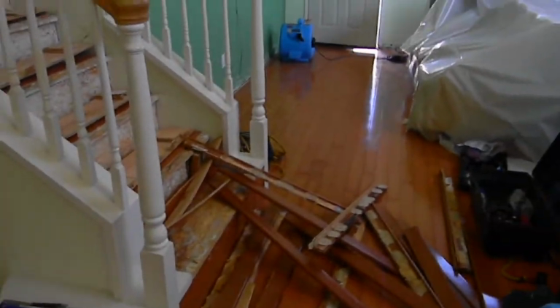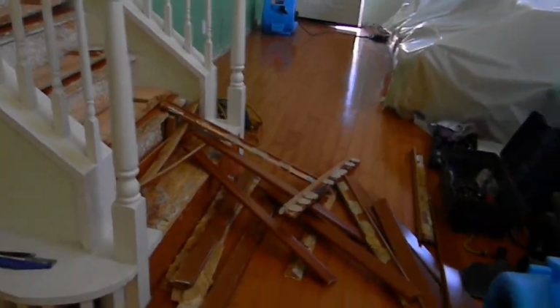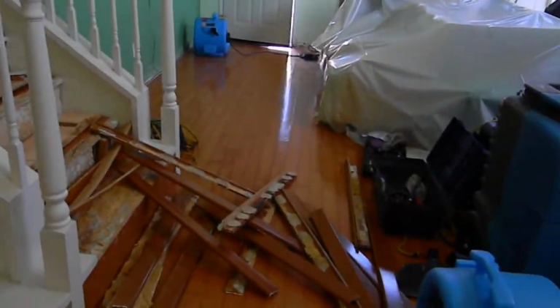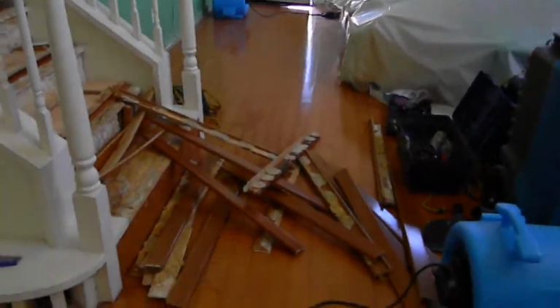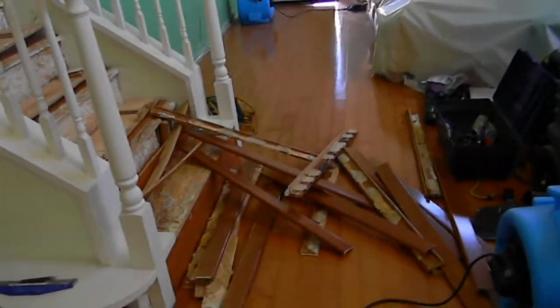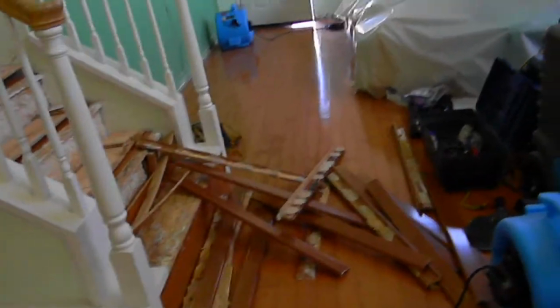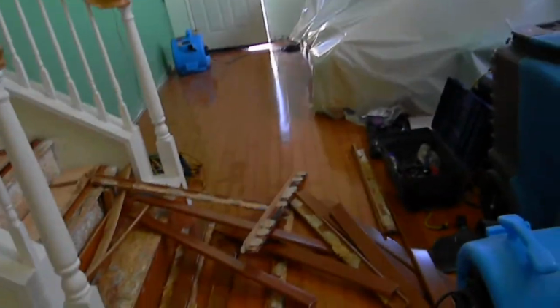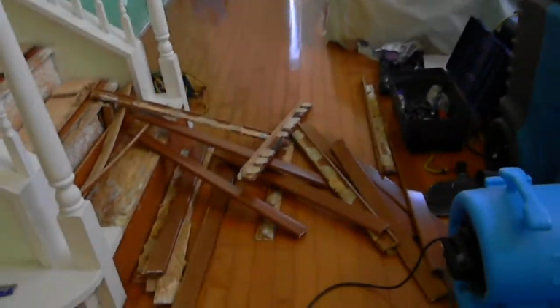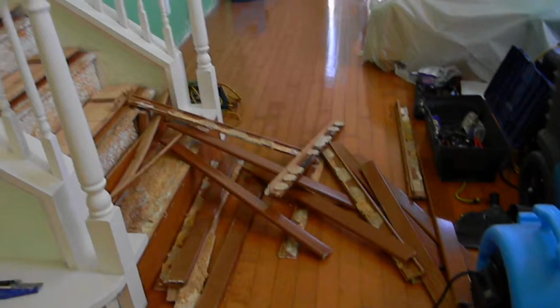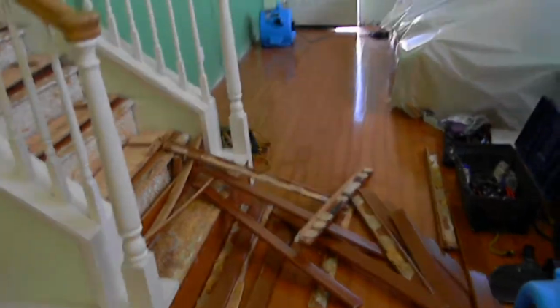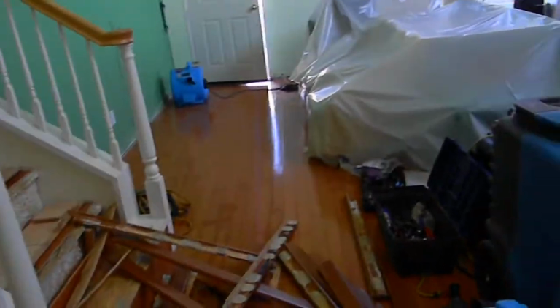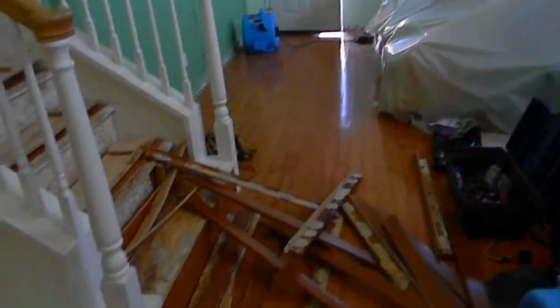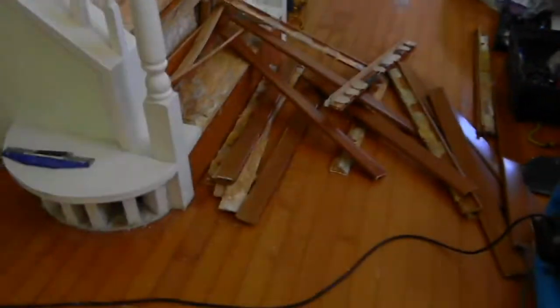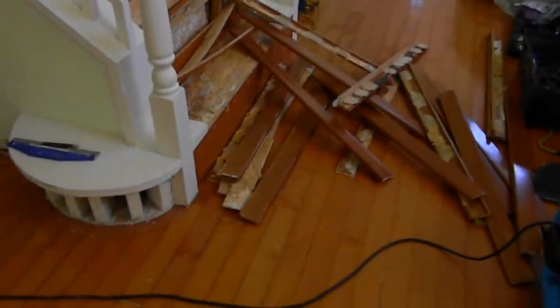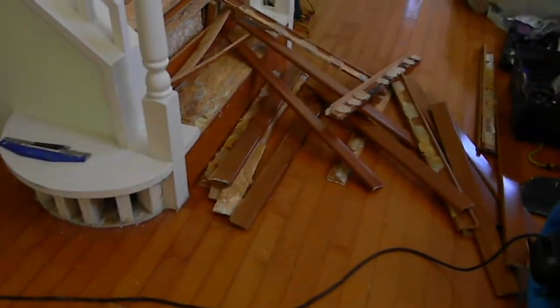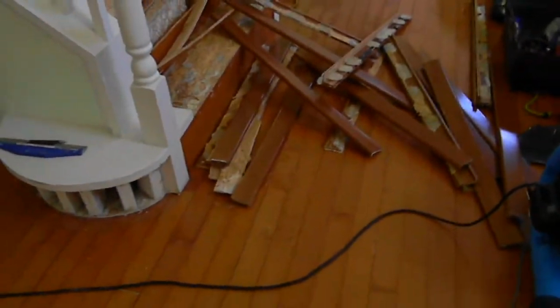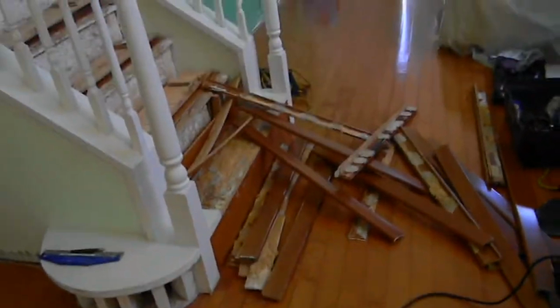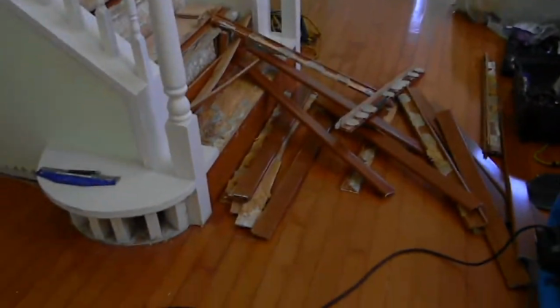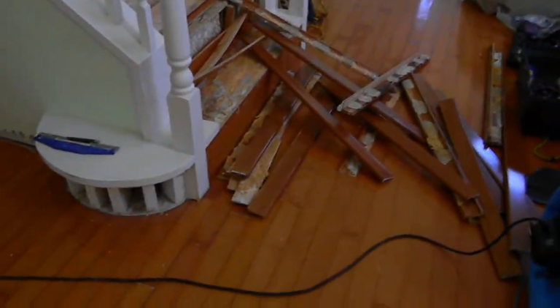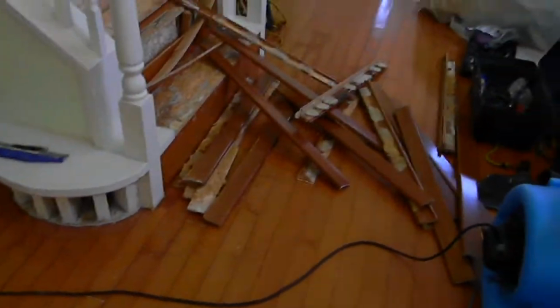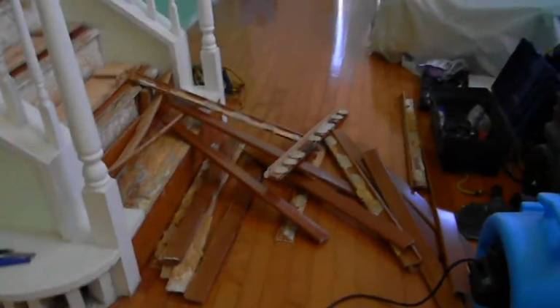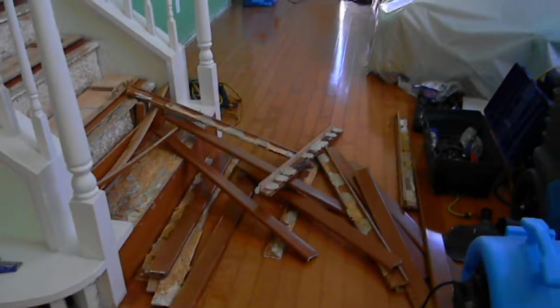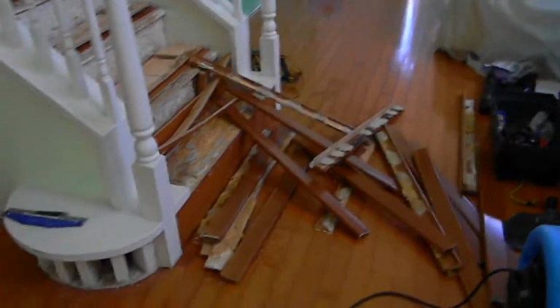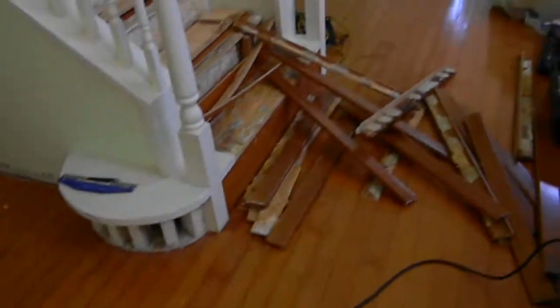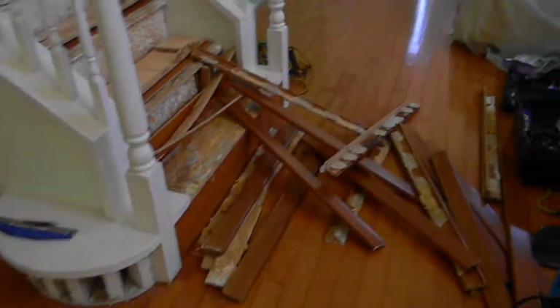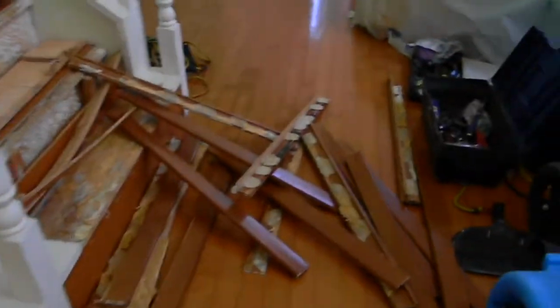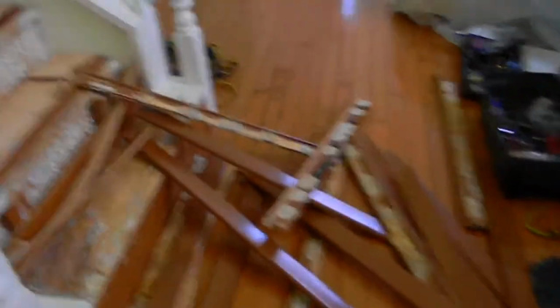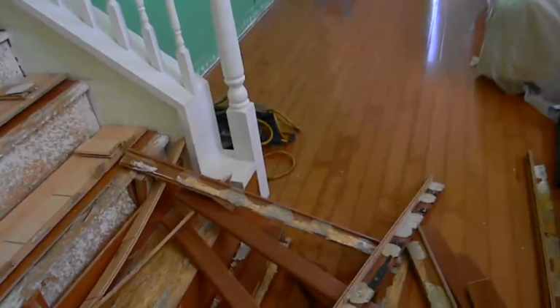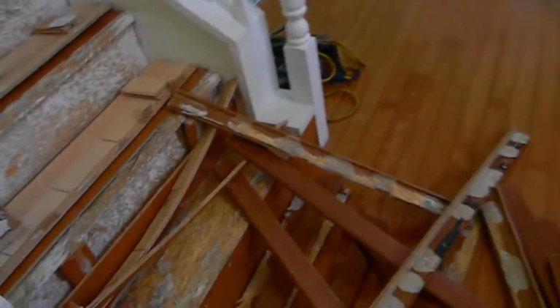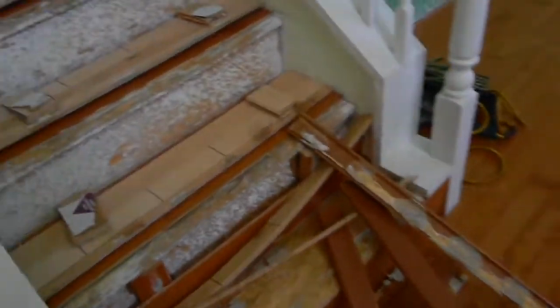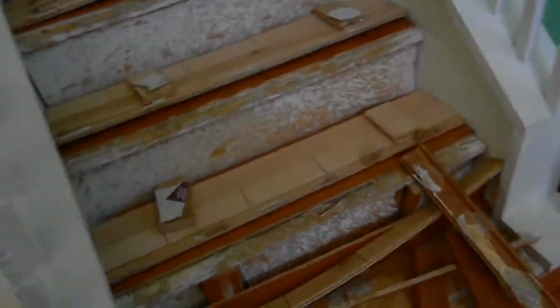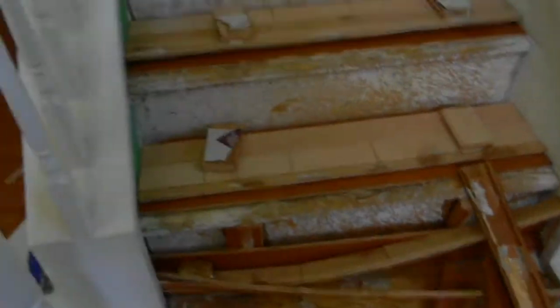Hello, this is Martin at PRS Home Water Damage Services. We're working on a flood here in San Diego County. It's the second day and we're starting to remove some of the wet damaged flooring here. I want to take a look at the stairs.